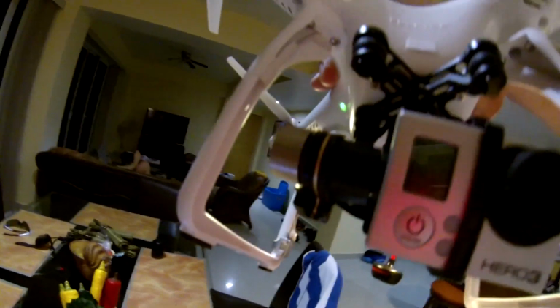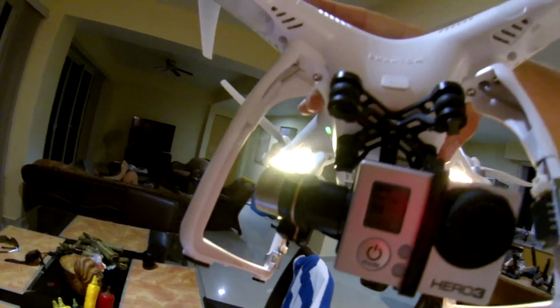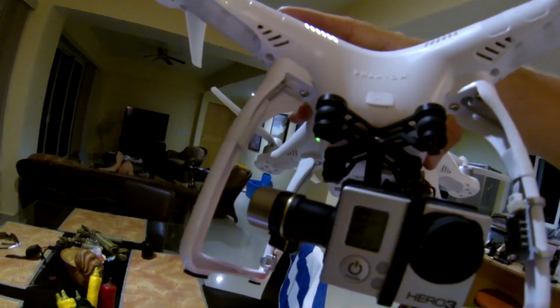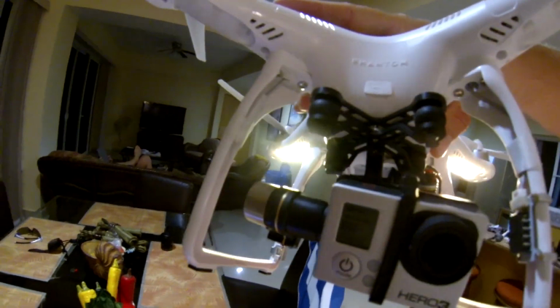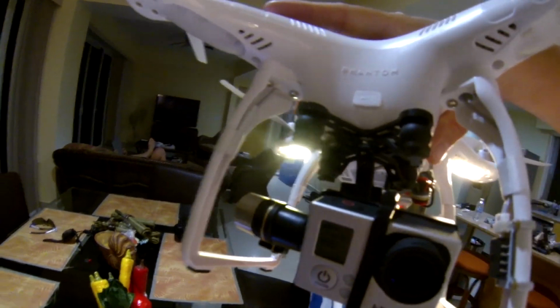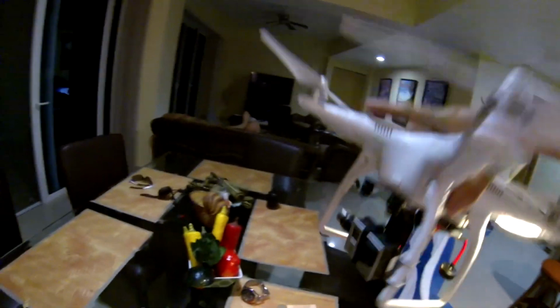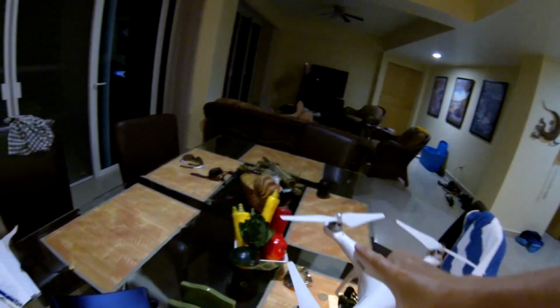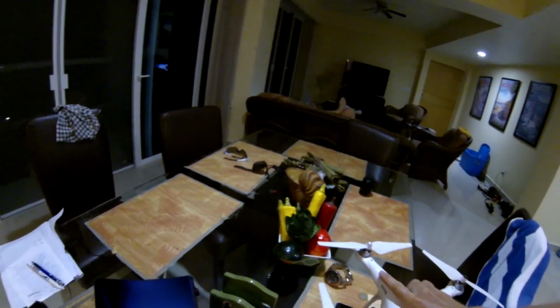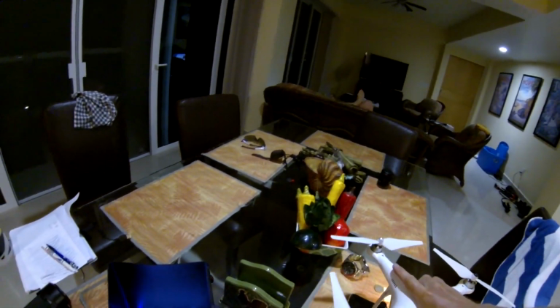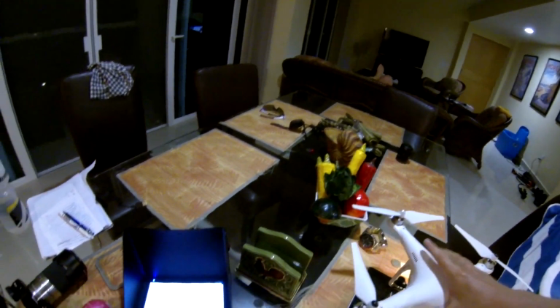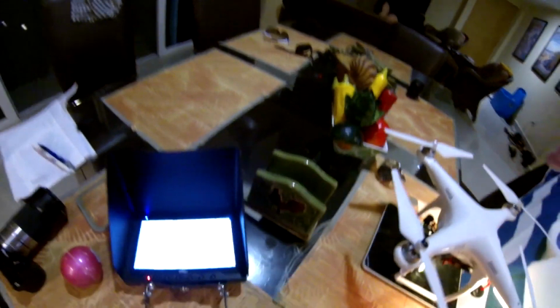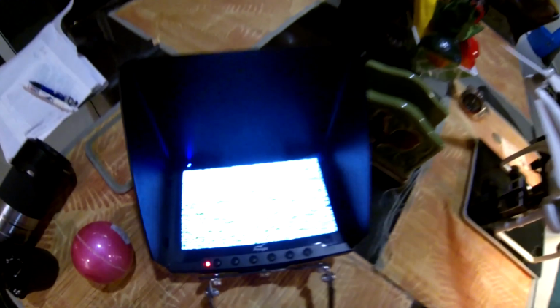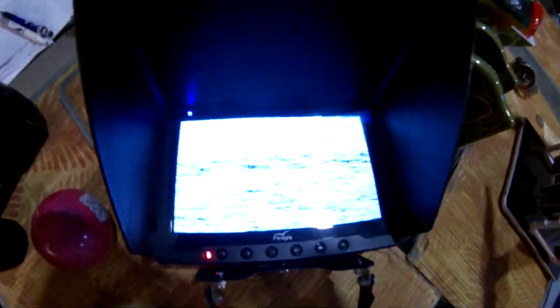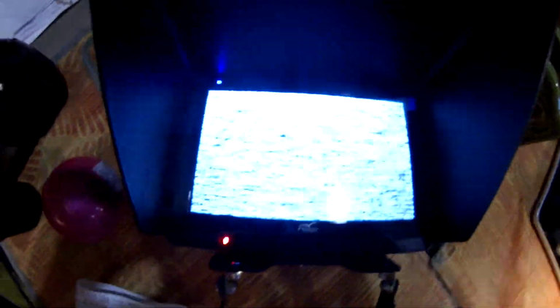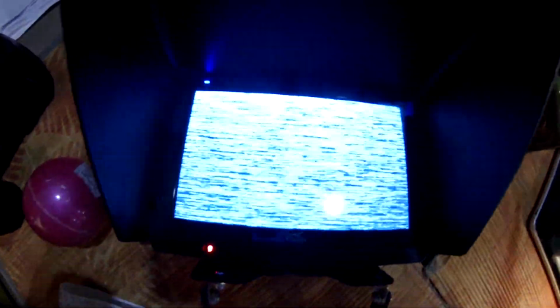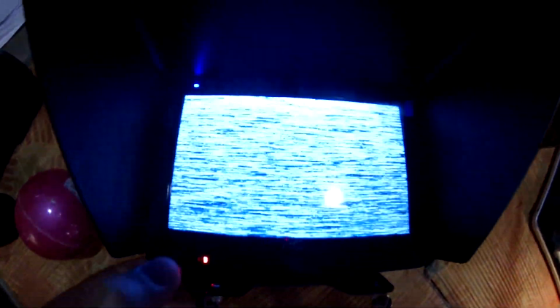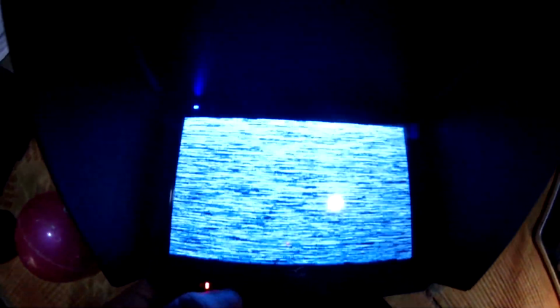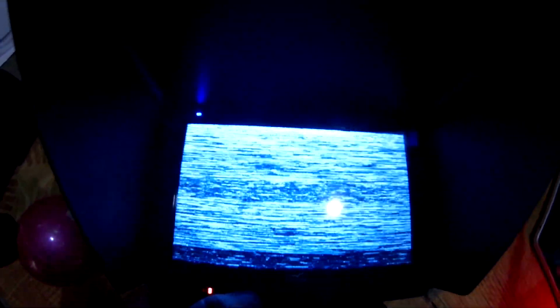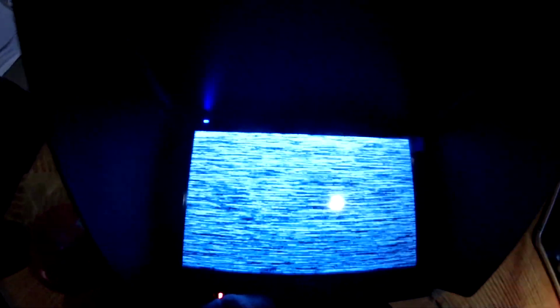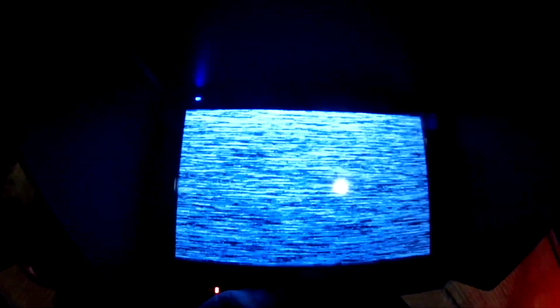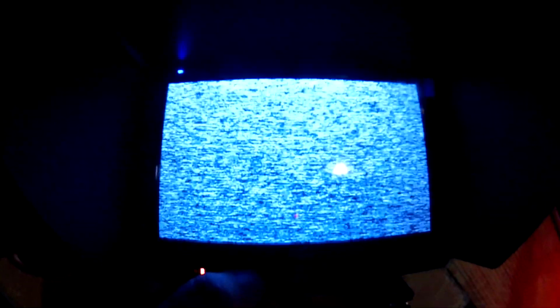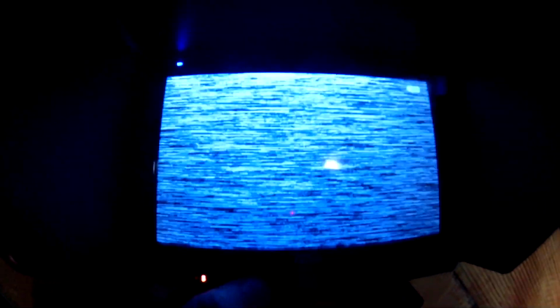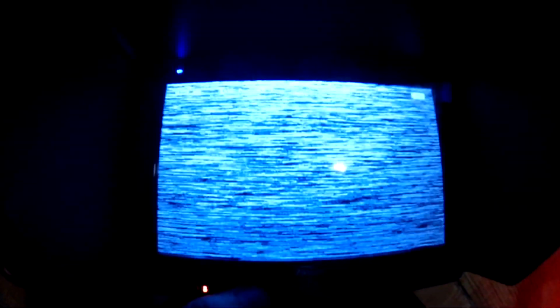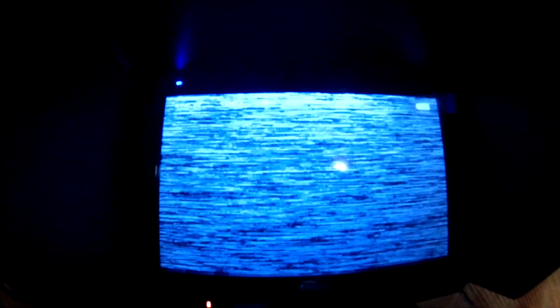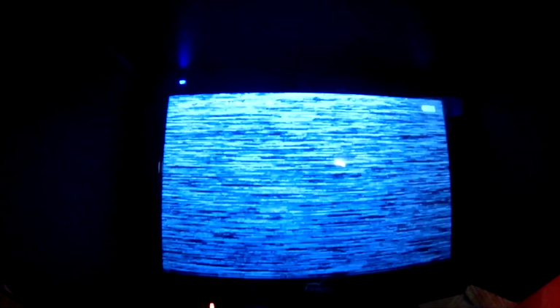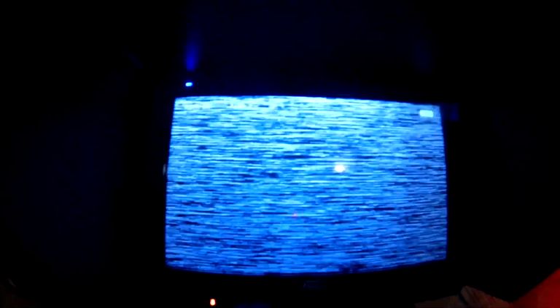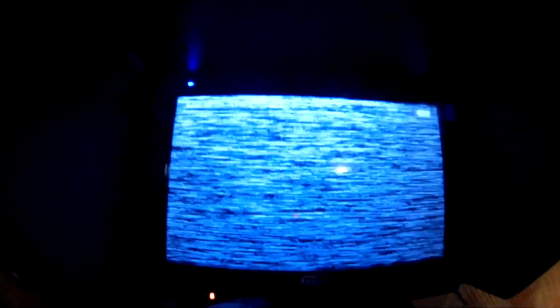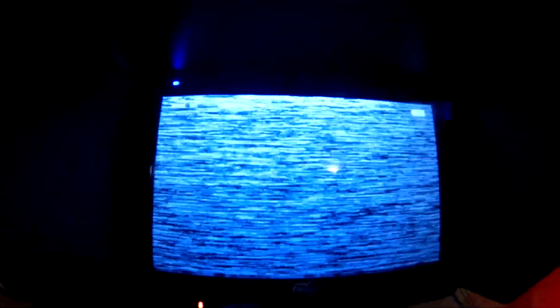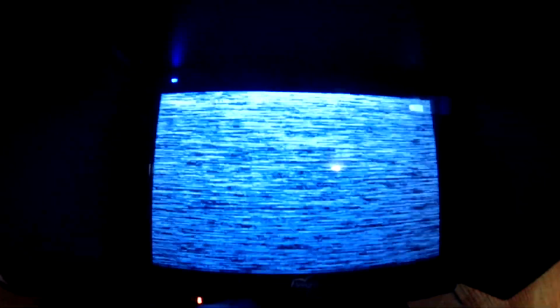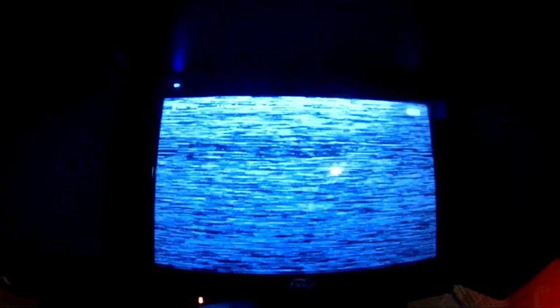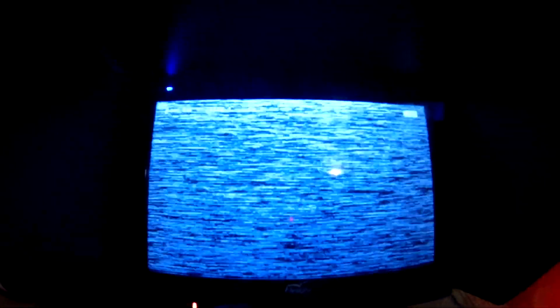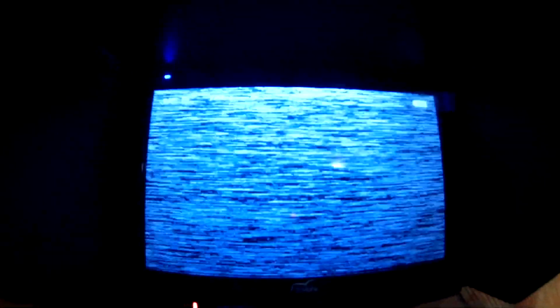Everything's working. I'm gonna change the mode — see what mode we're in. Mode DIV band F channel 1.